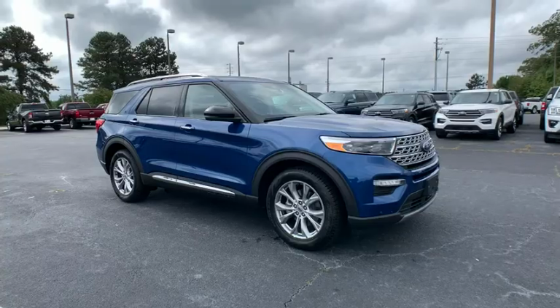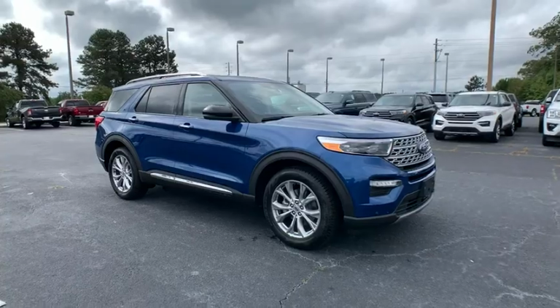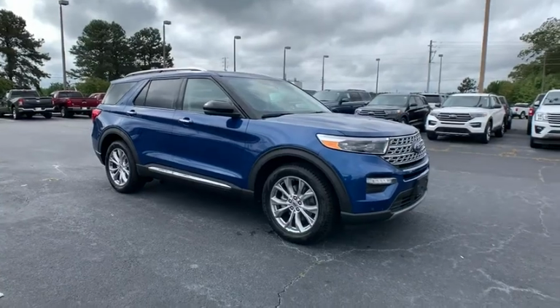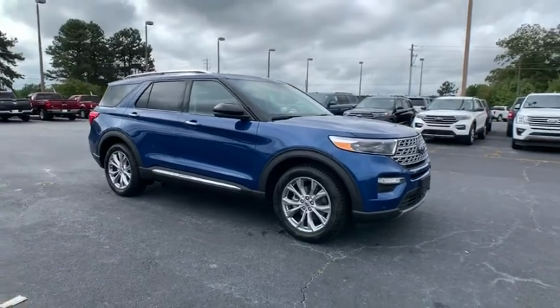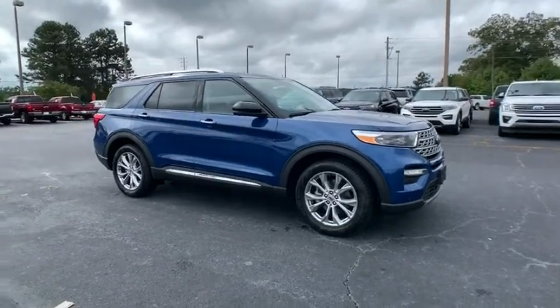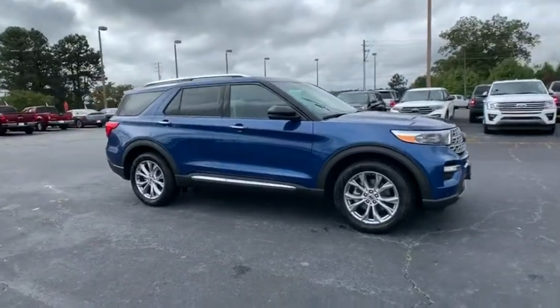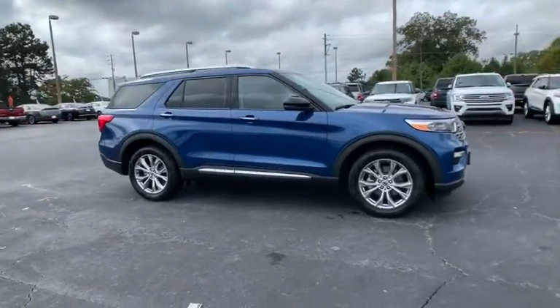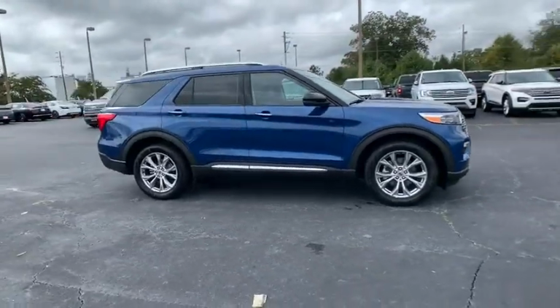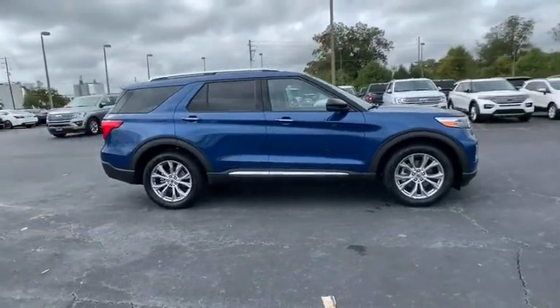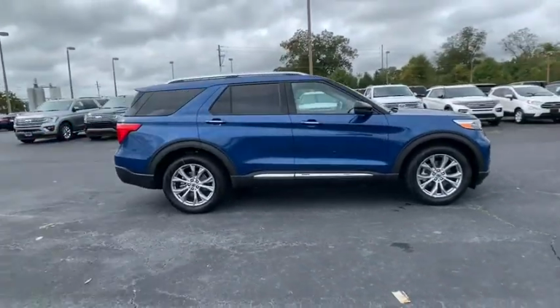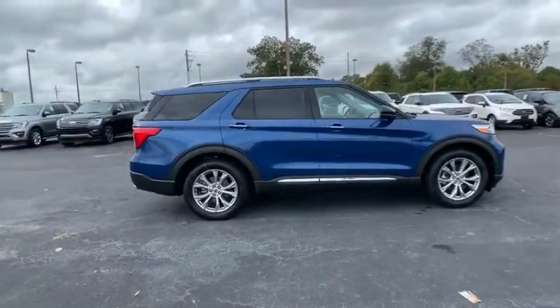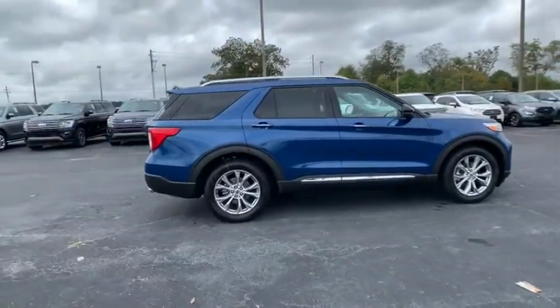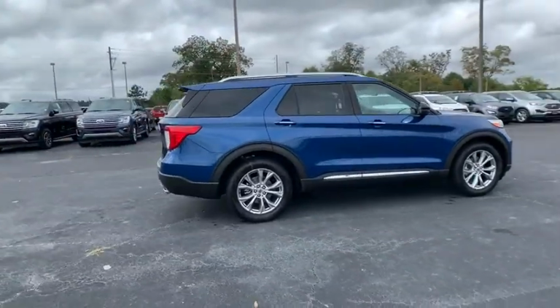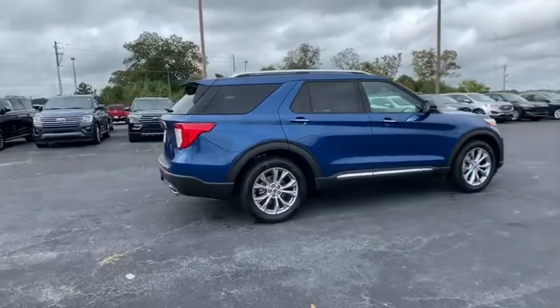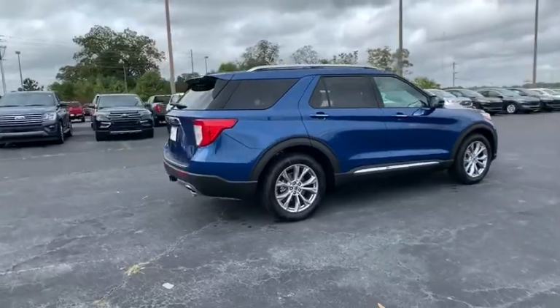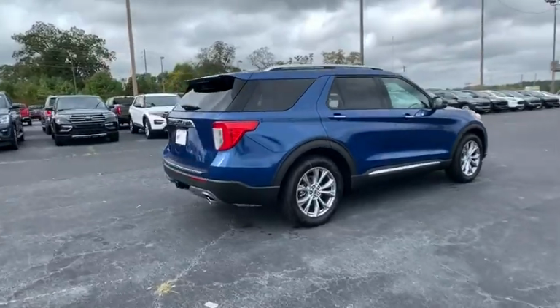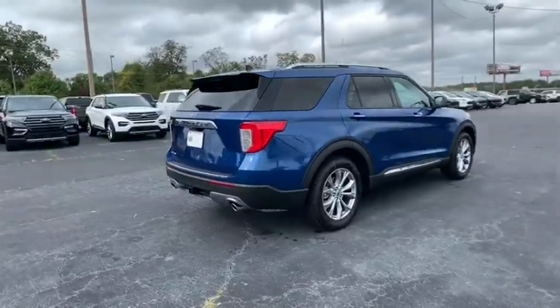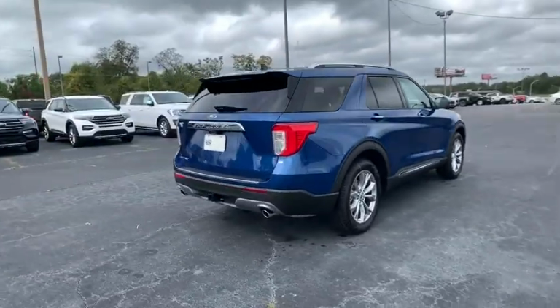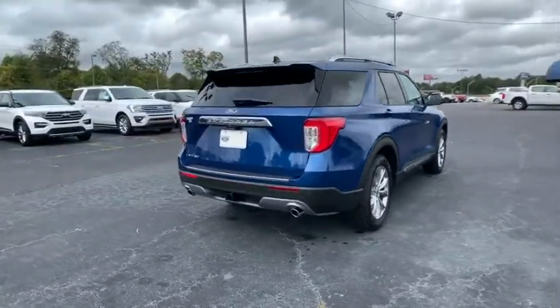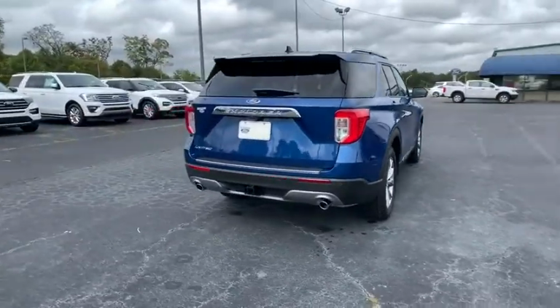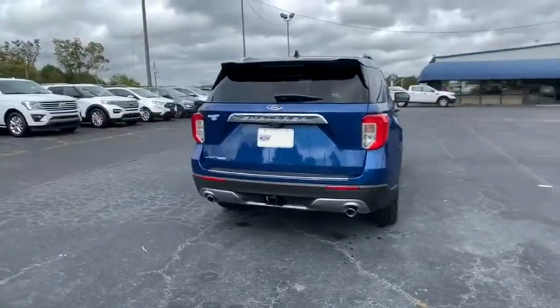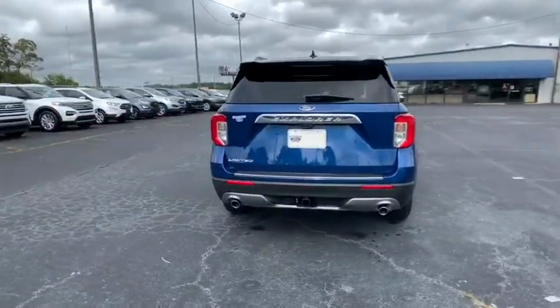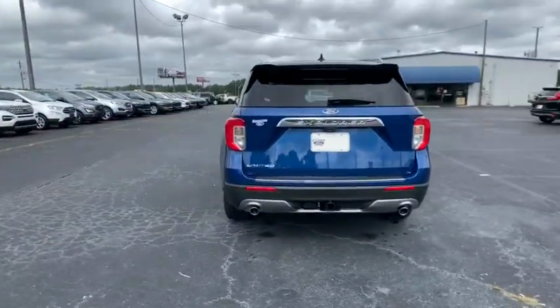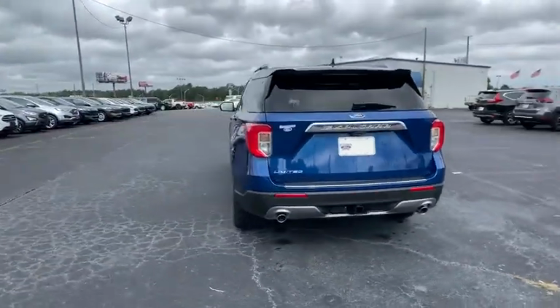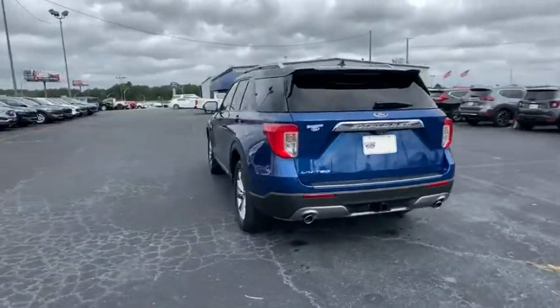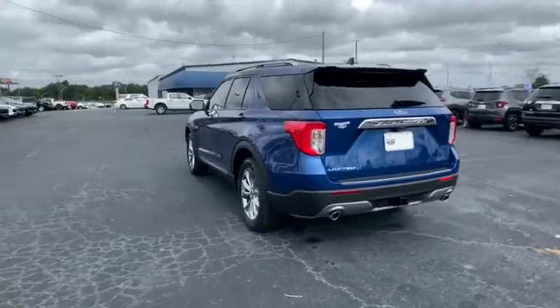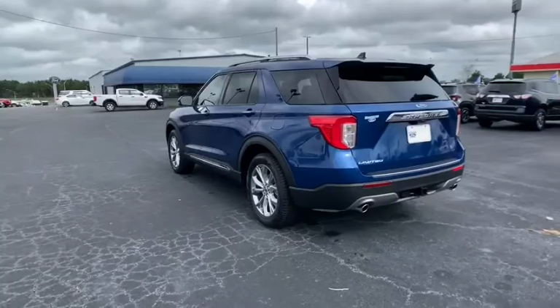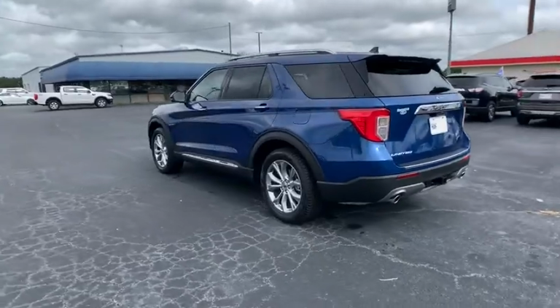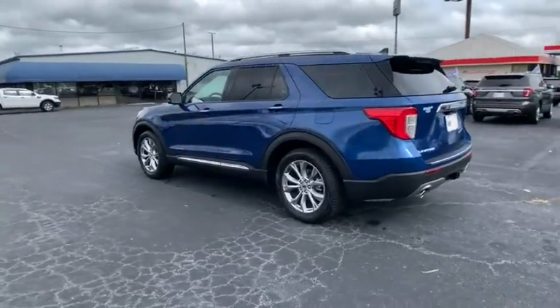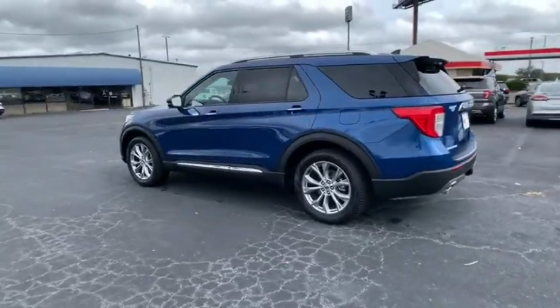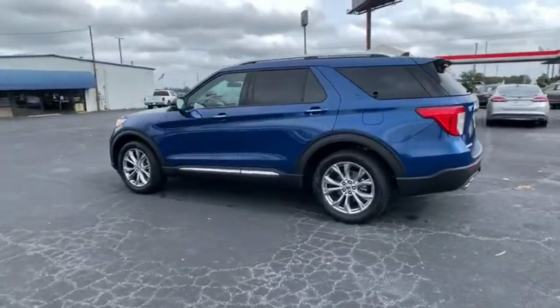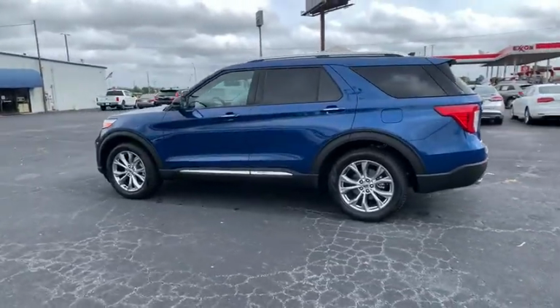Stop by and take a look at the 2021 Ford Explorer. You've got a lot of capabilities to call on in a Ford Explorer — don't underestimate your choices. Here are some of this vehicle's great options.